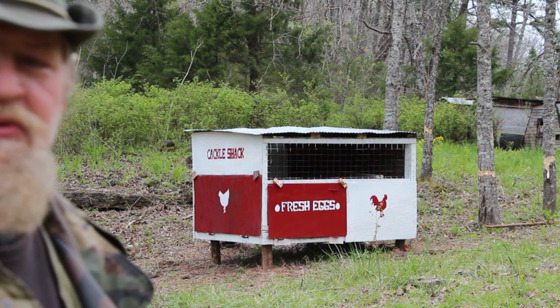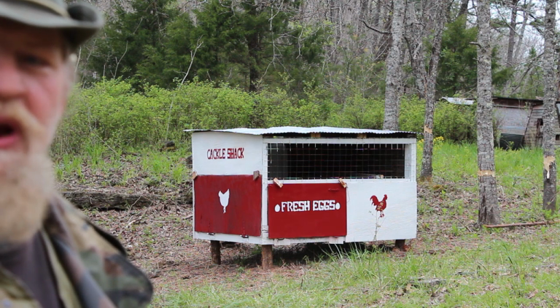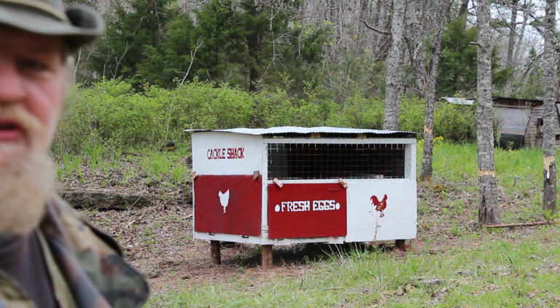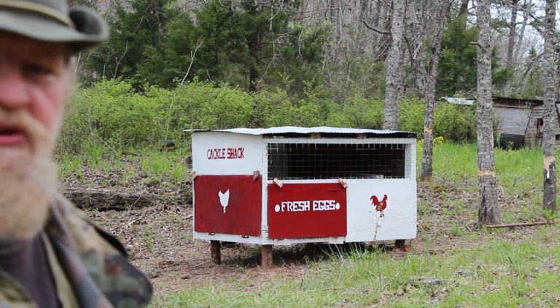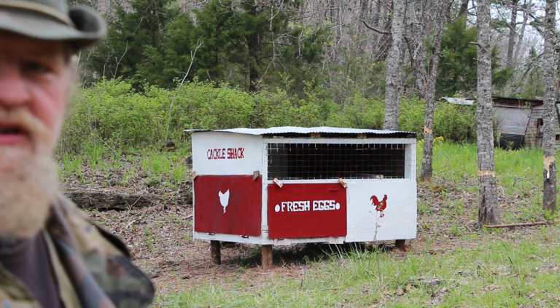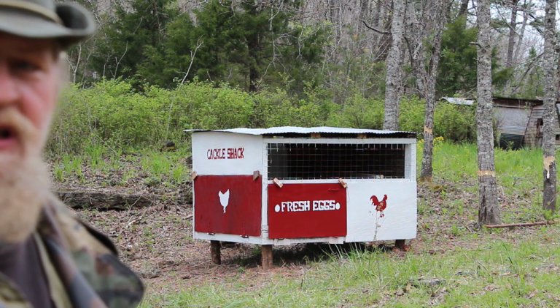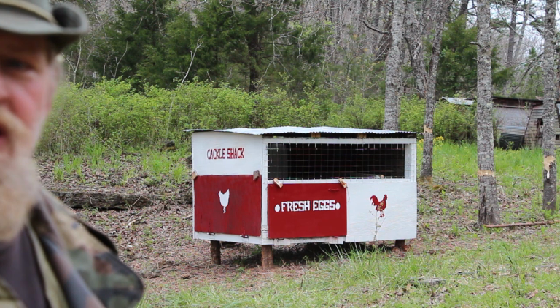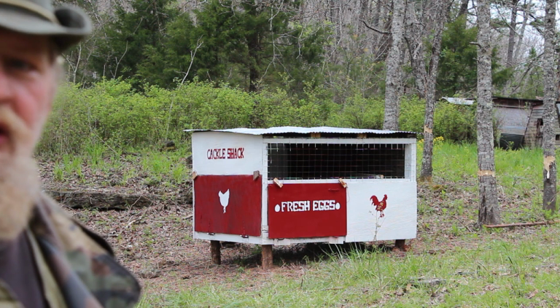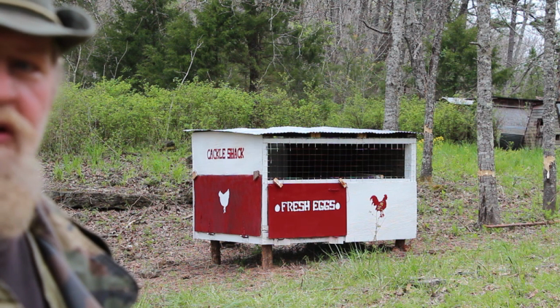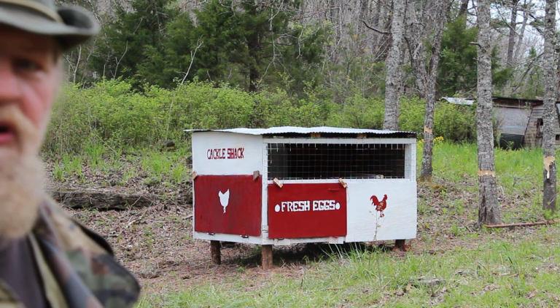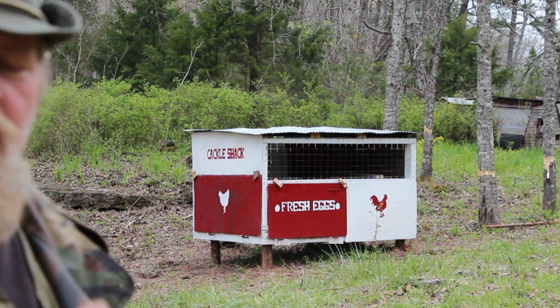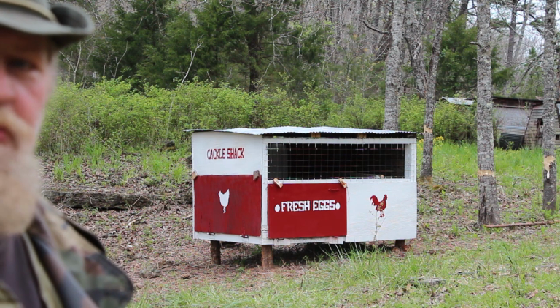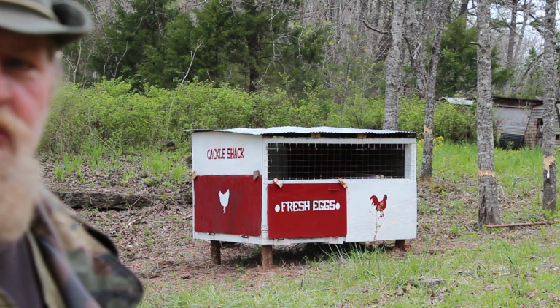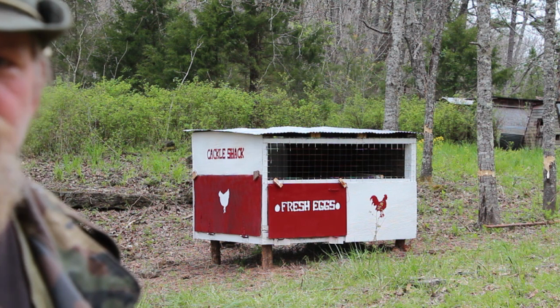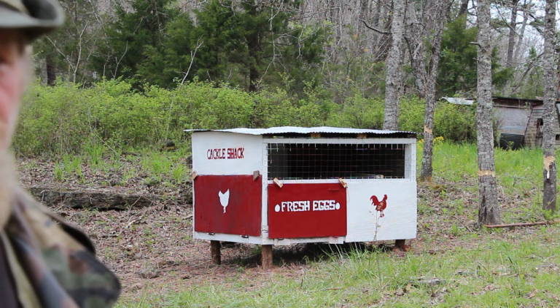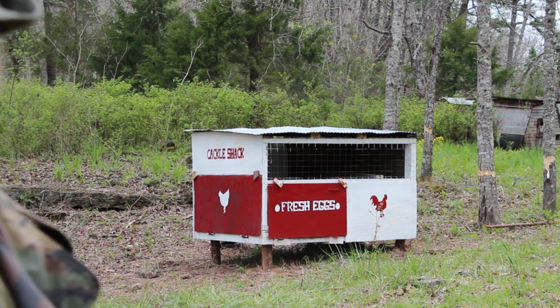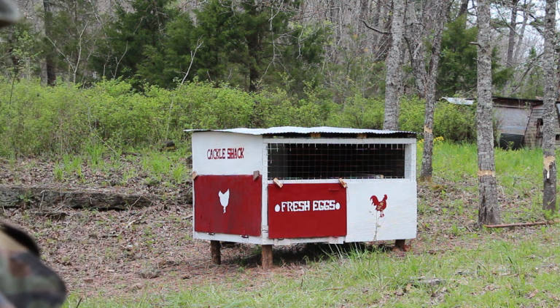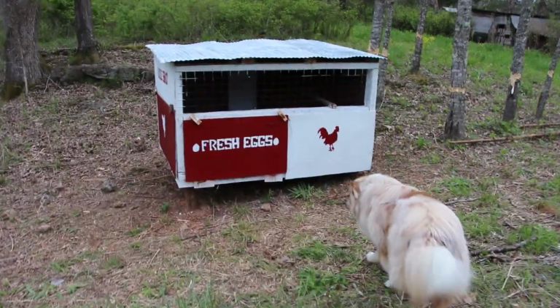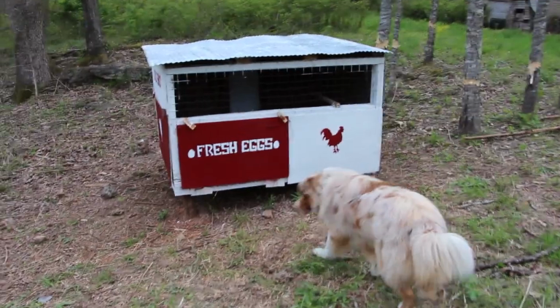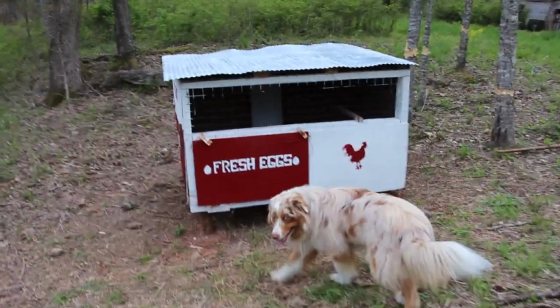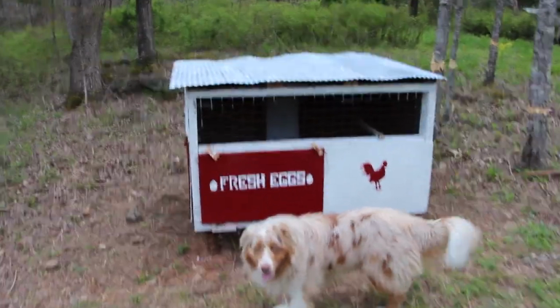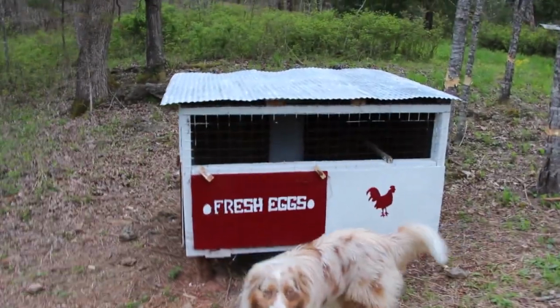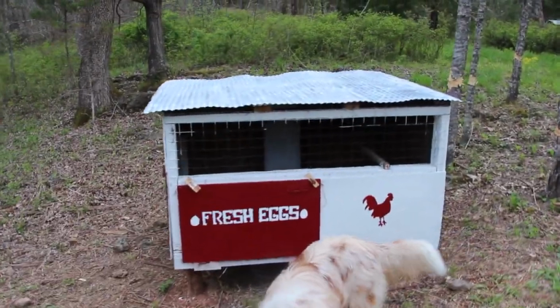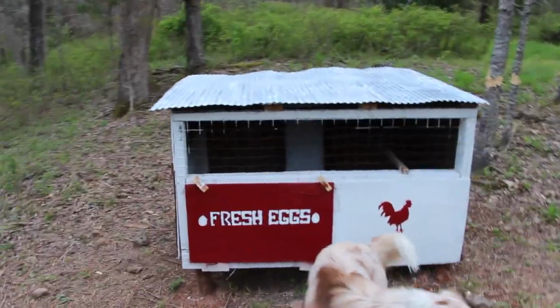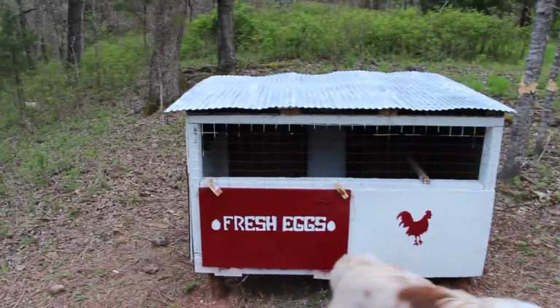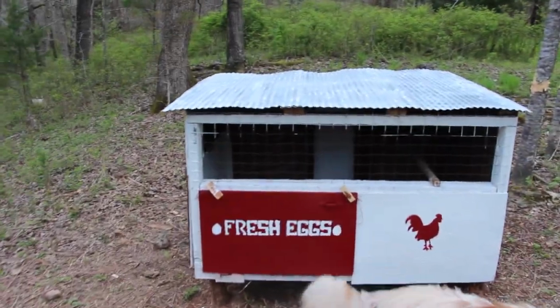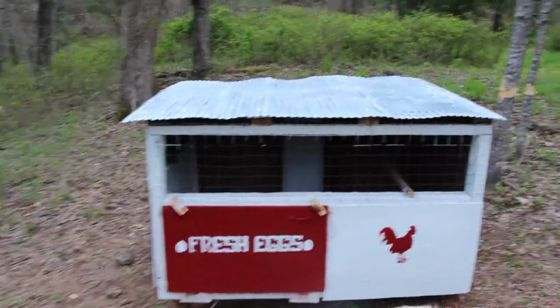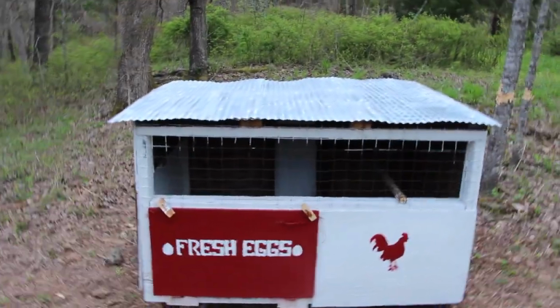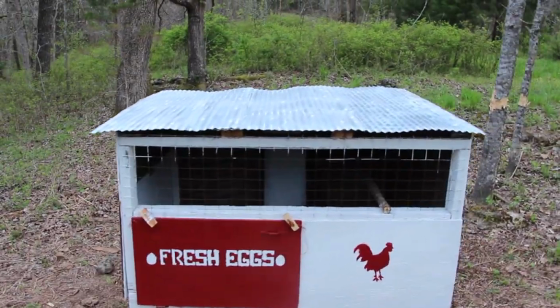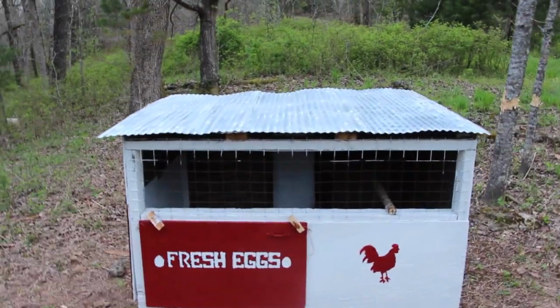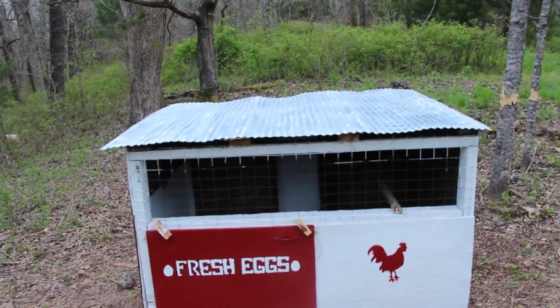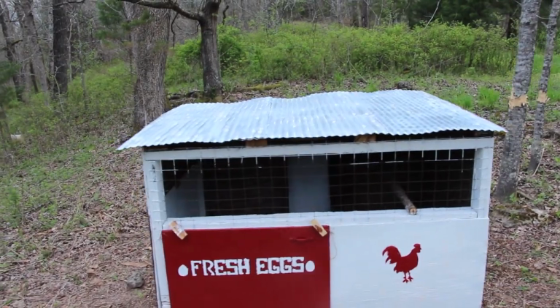Petra did the painting, I did the construction, and I'm gonna turn the camera around and show you the features it's got. Right here on the back side we have ventilation. This is on the east side because the prevailing wind comes from the west.